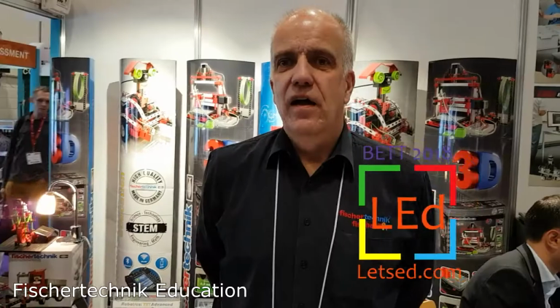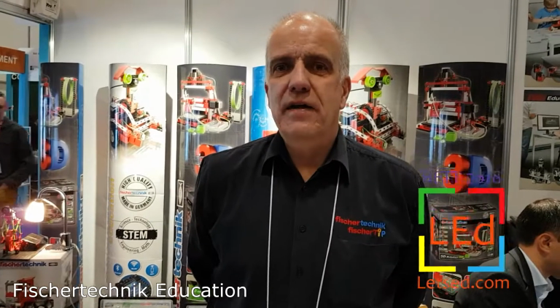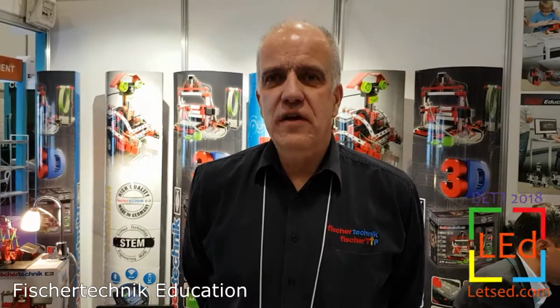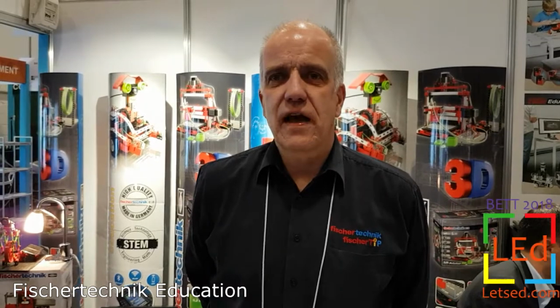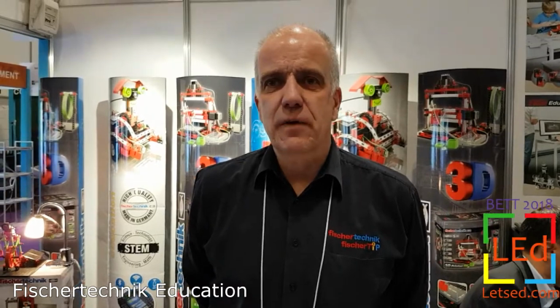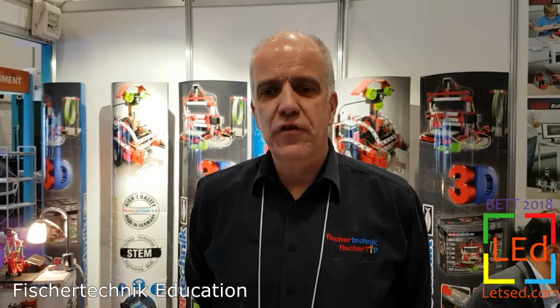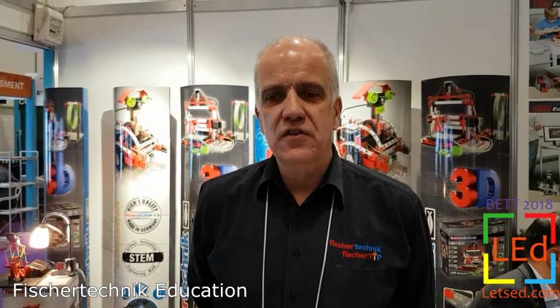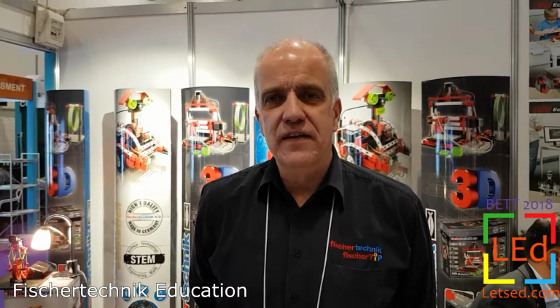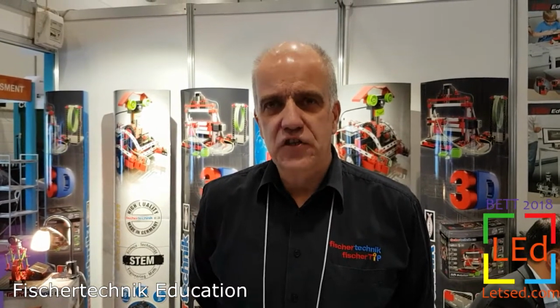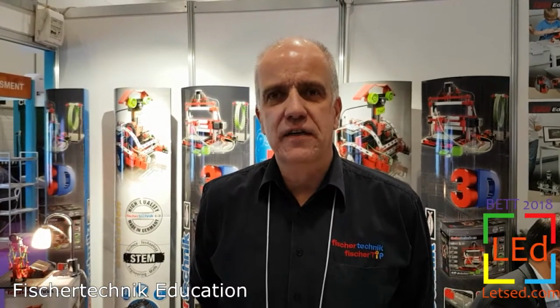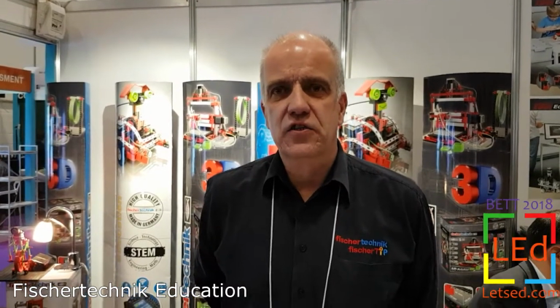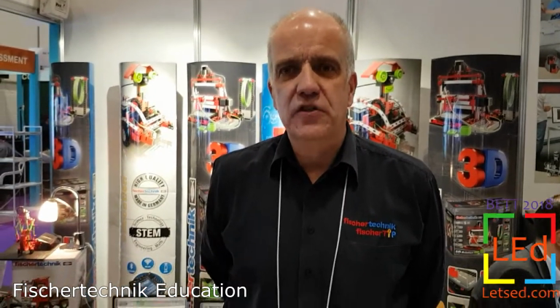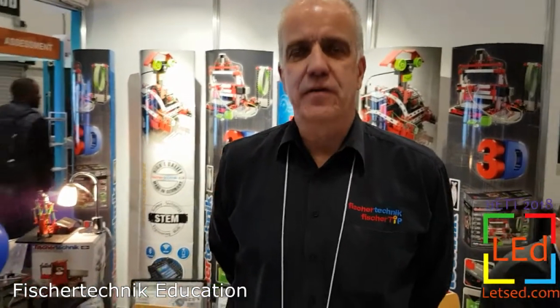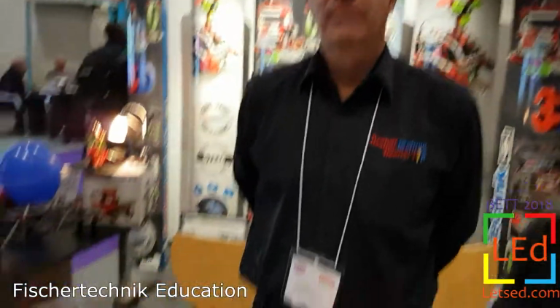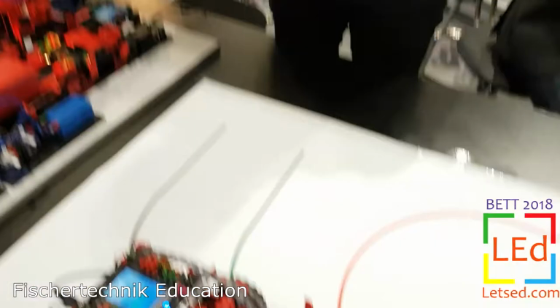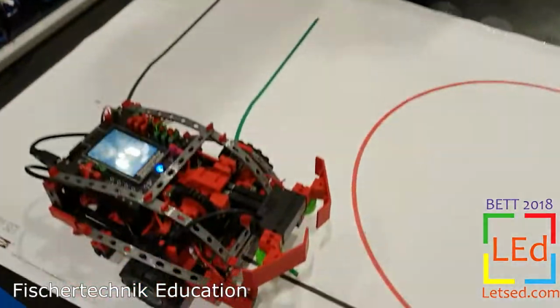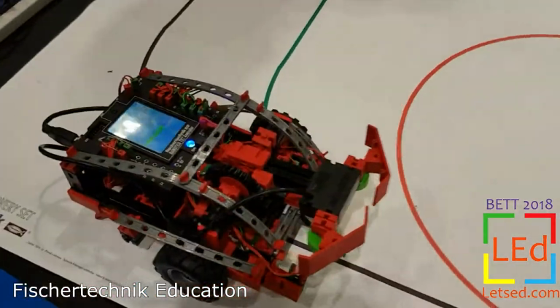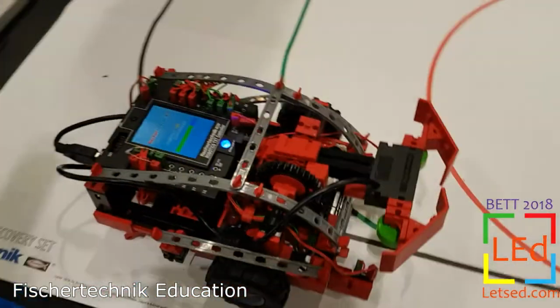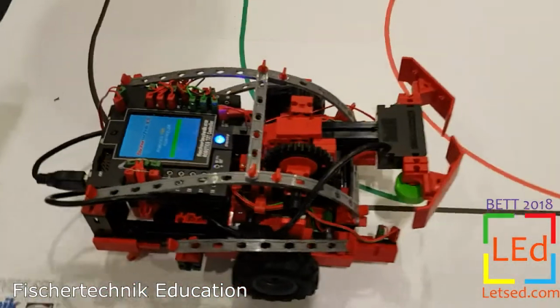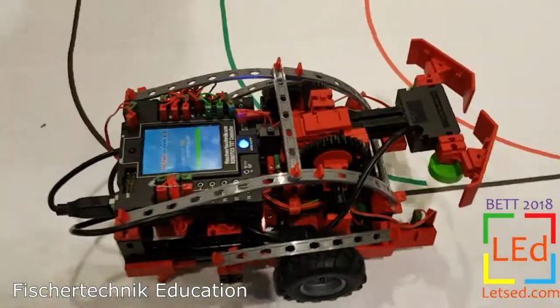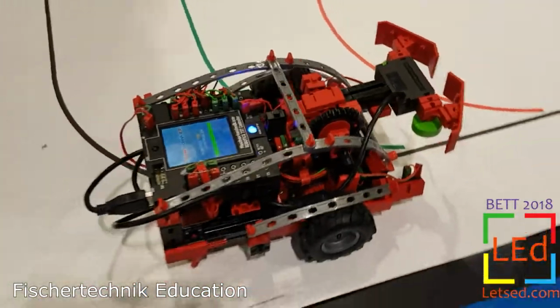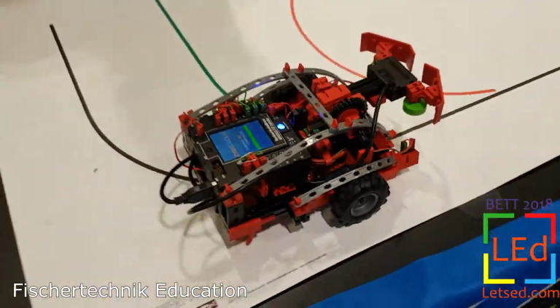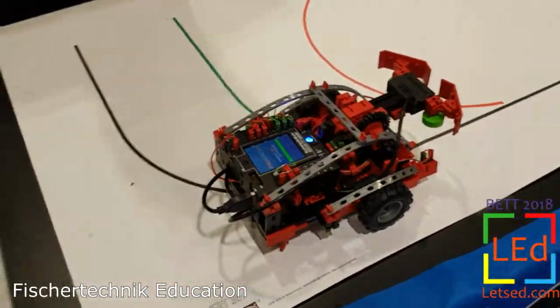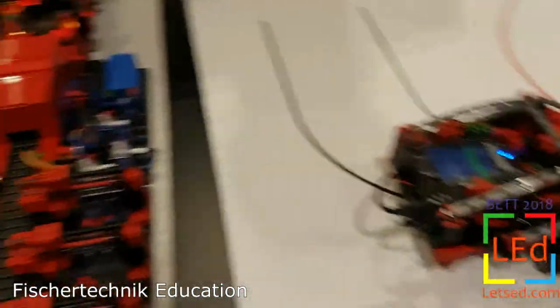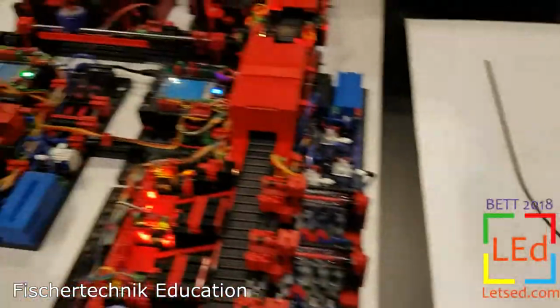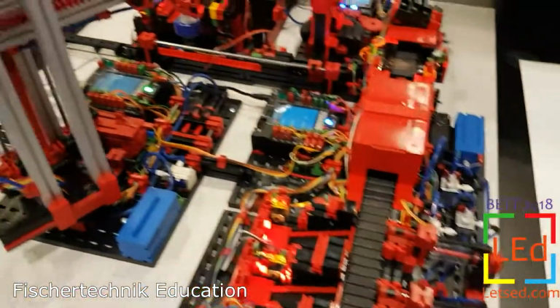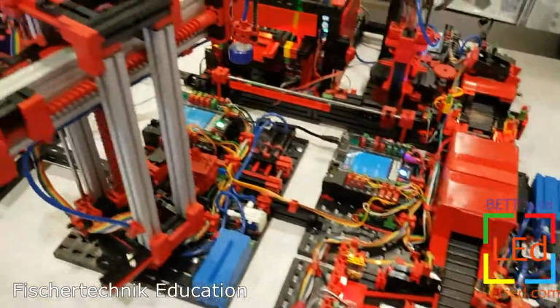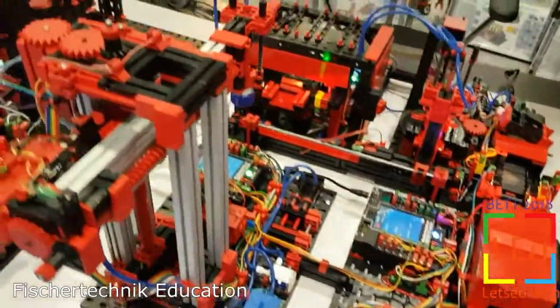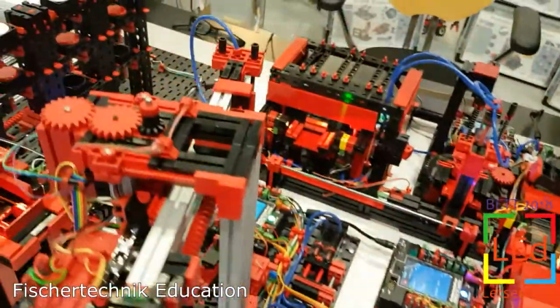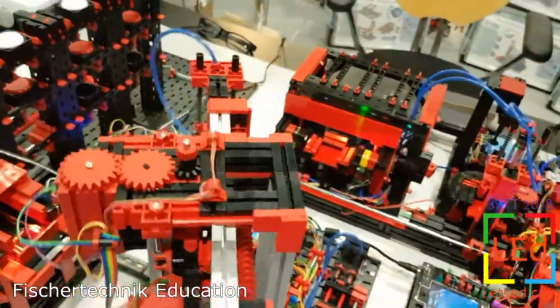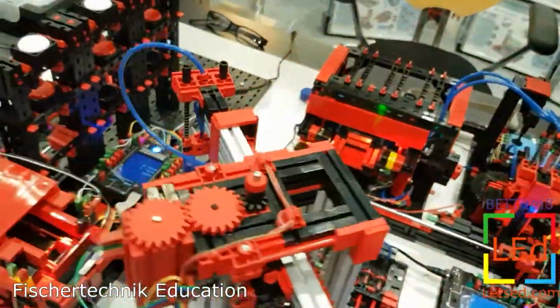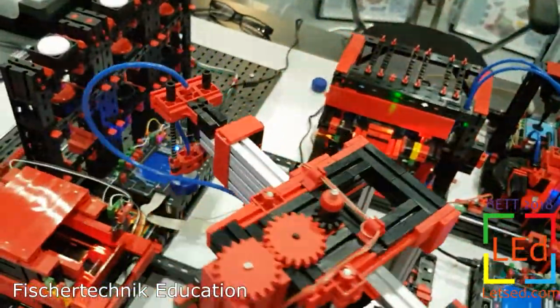My name is Lawrence. I'm responsible for the international sales at Fischer Technik GmbH Germany, and we are manufacturer of STEM kits, primarily of robotics kits and training models for higher education.